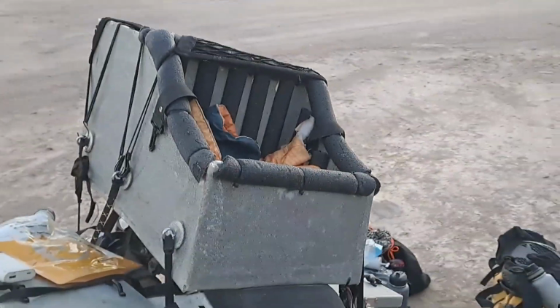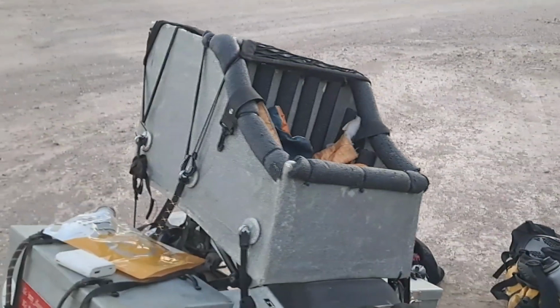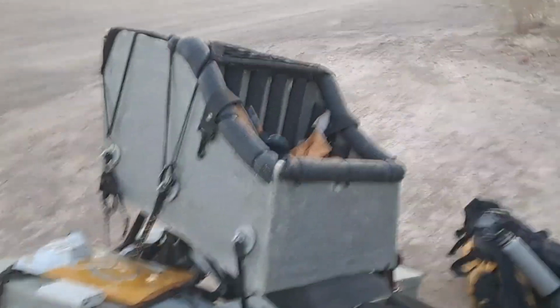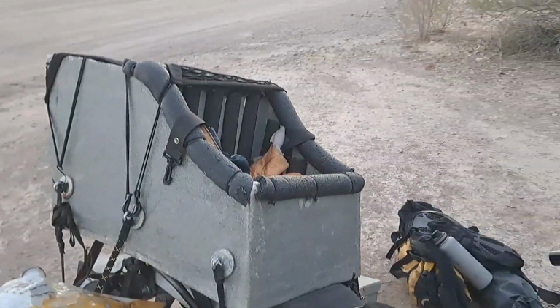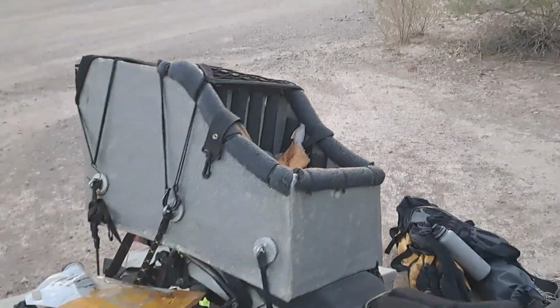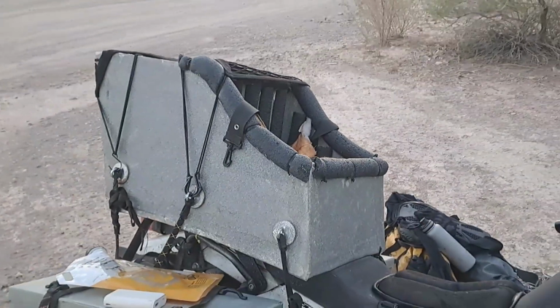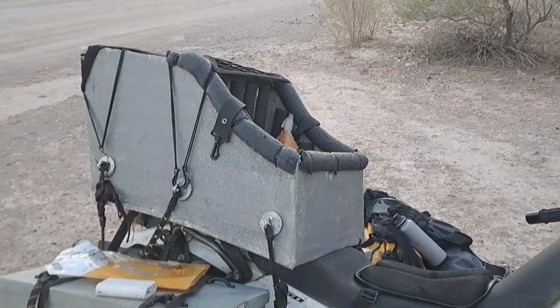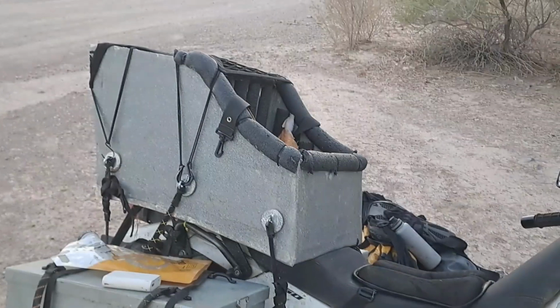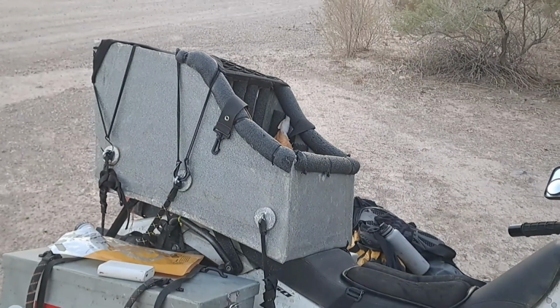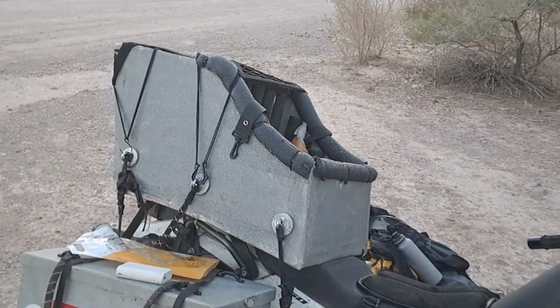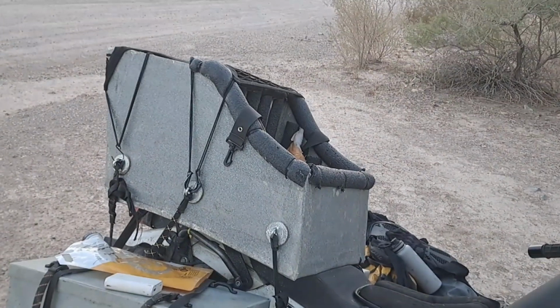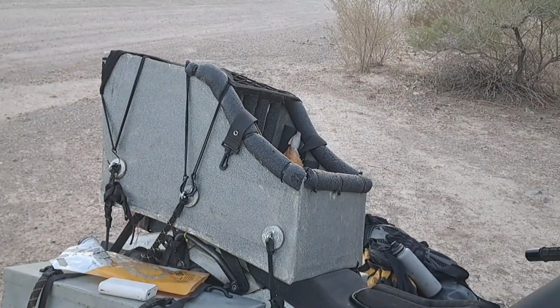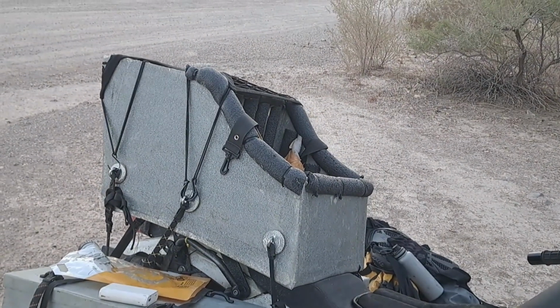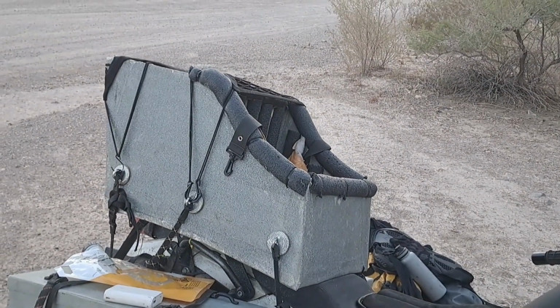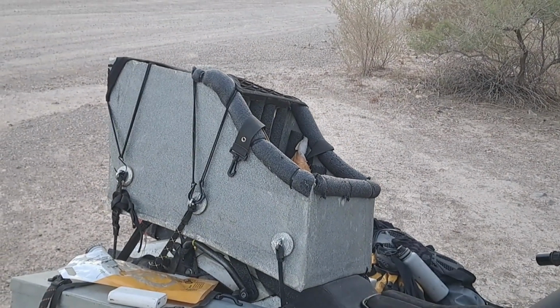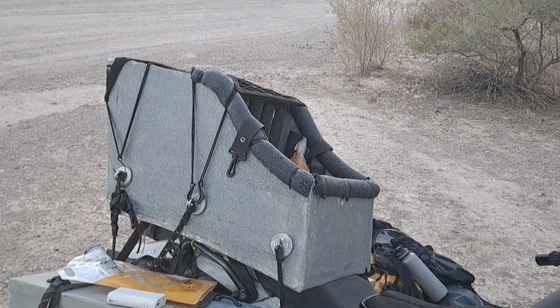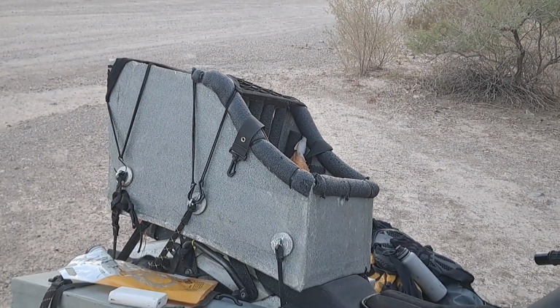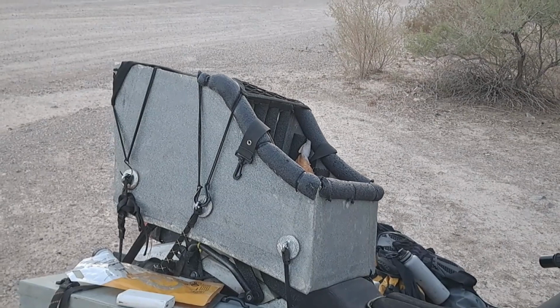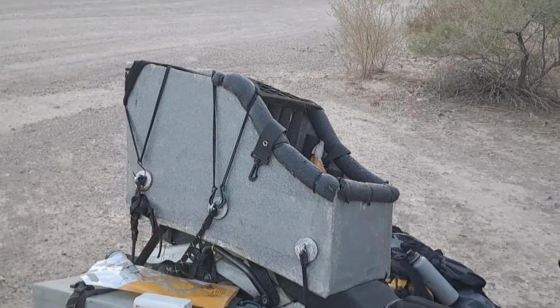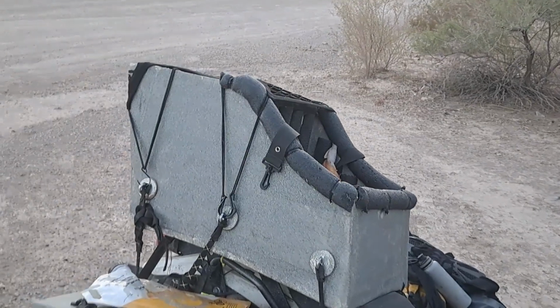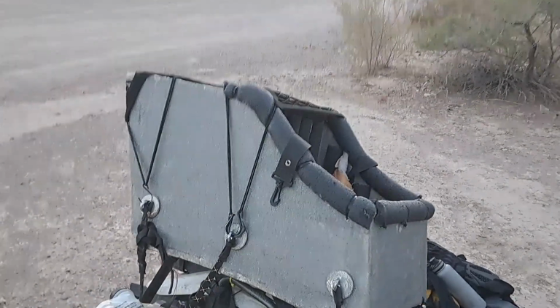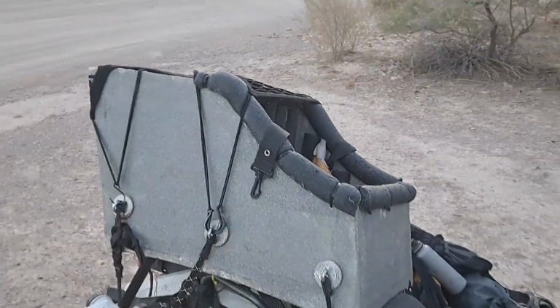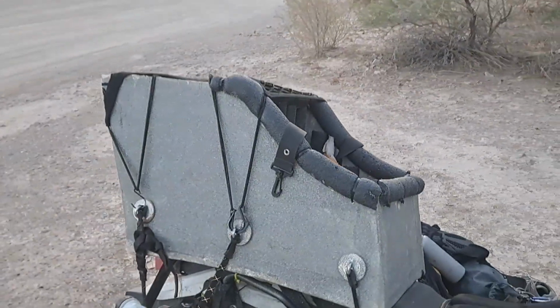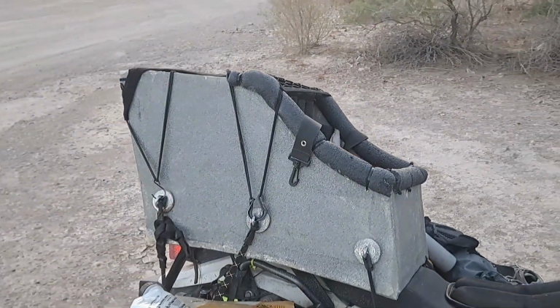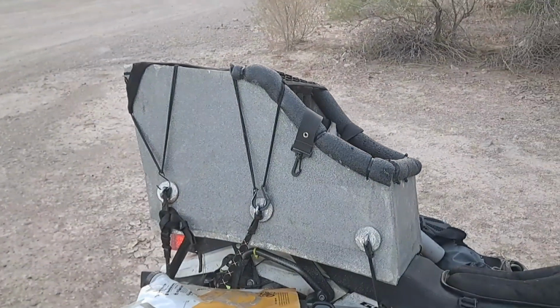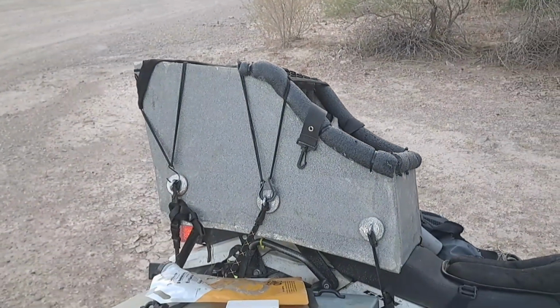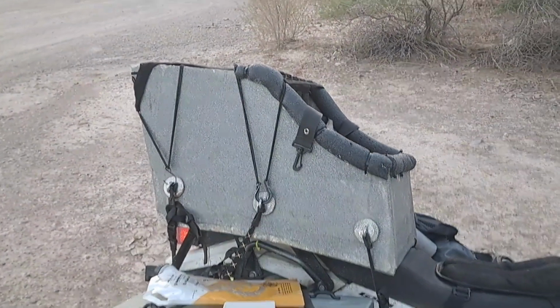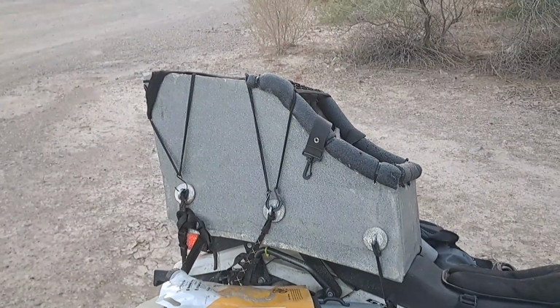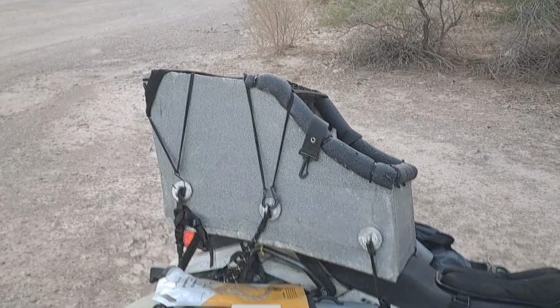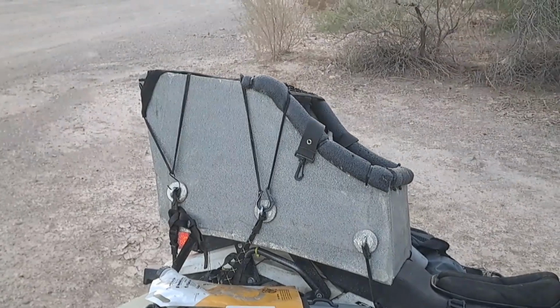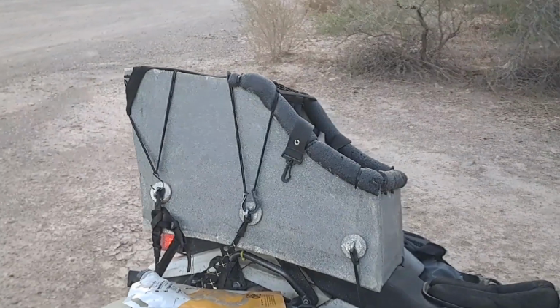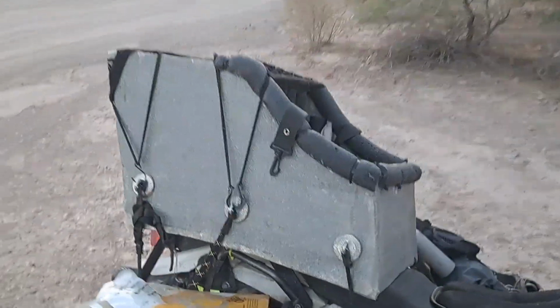So I took foam — styrene foam, special grade — and fiberglass, and made a sandwich construction. I used to build composite airplanes, so this was kind of natural. And we've come up with a box that's been really much more practical.